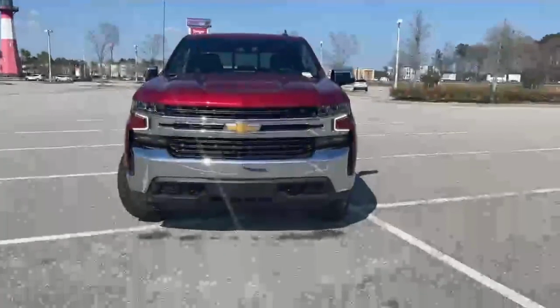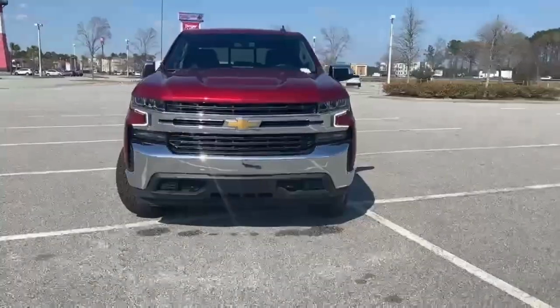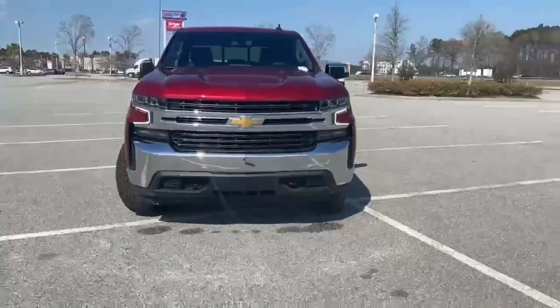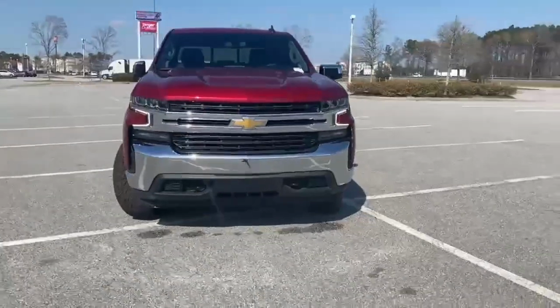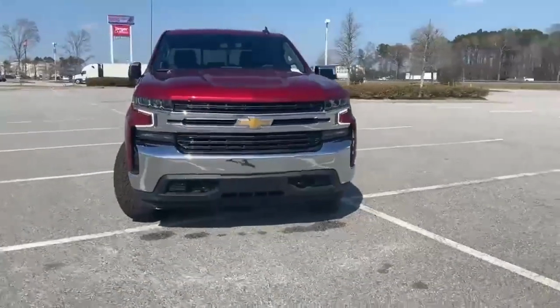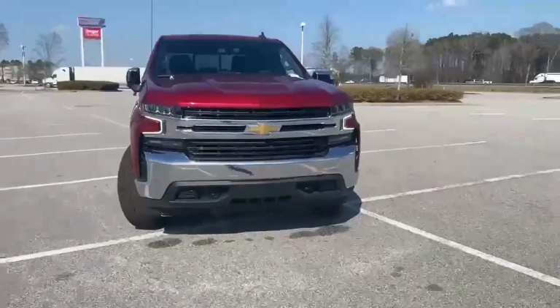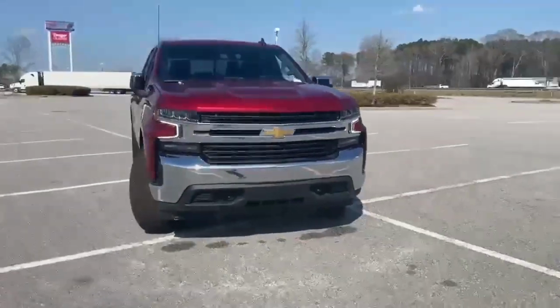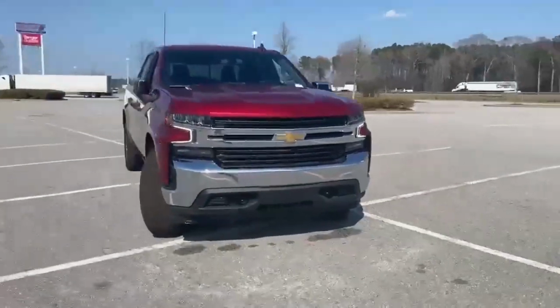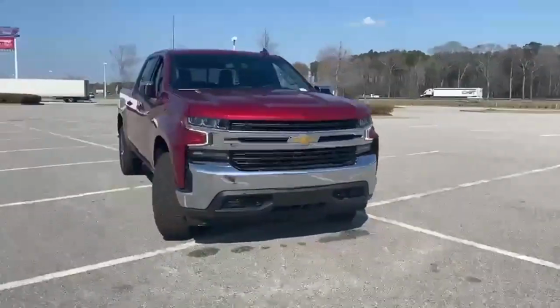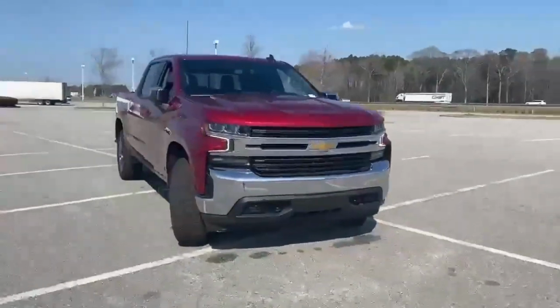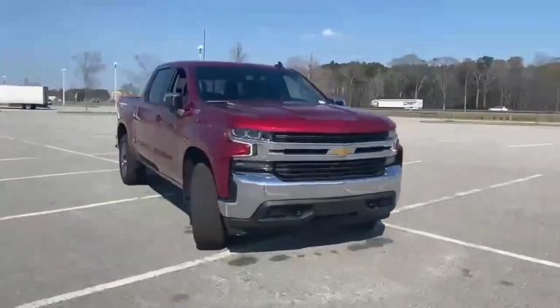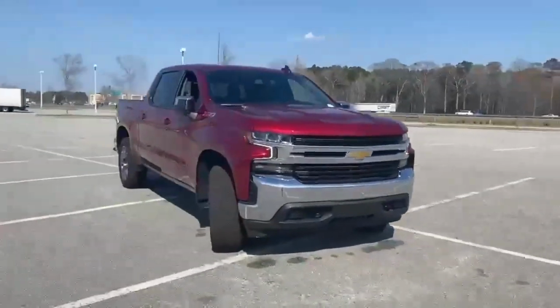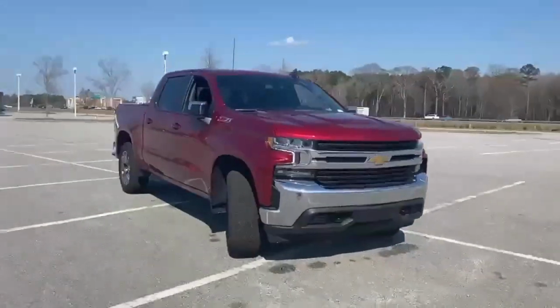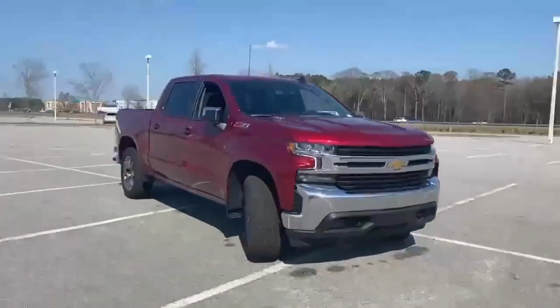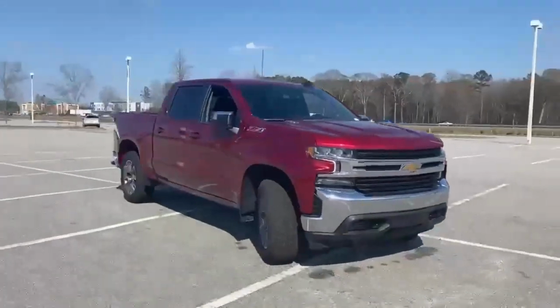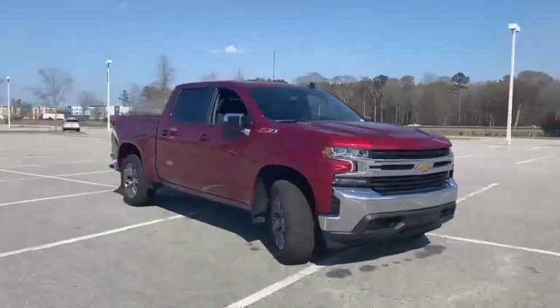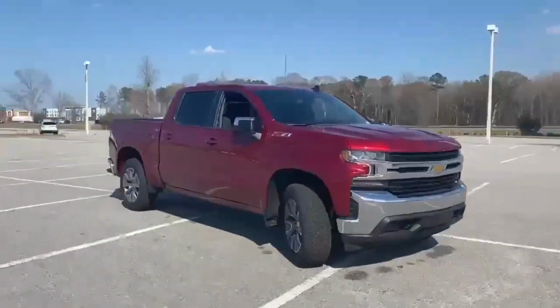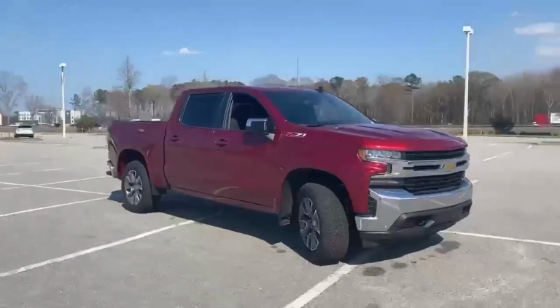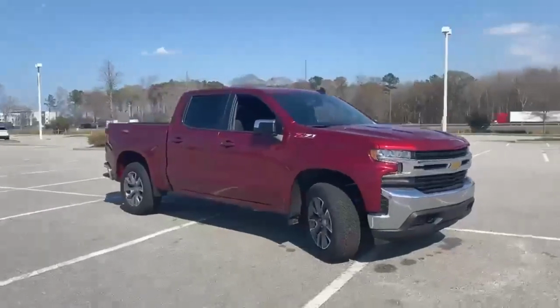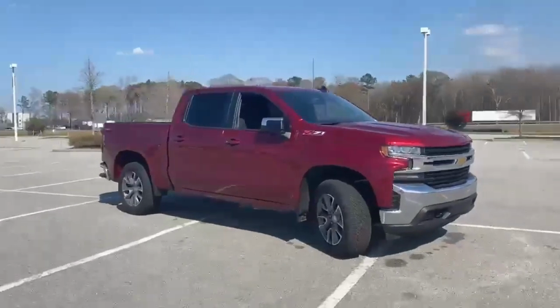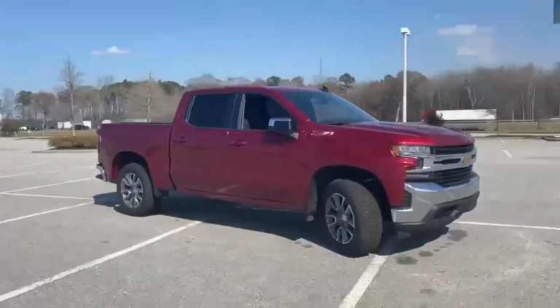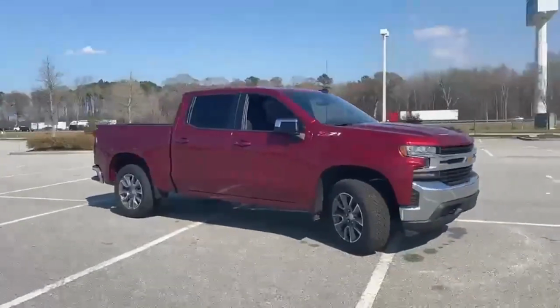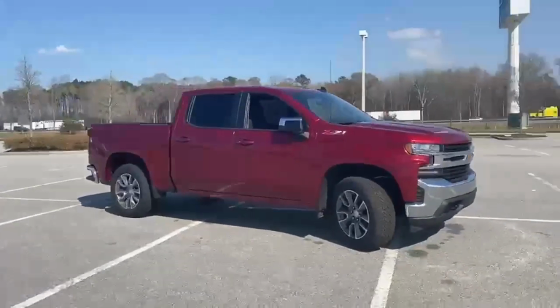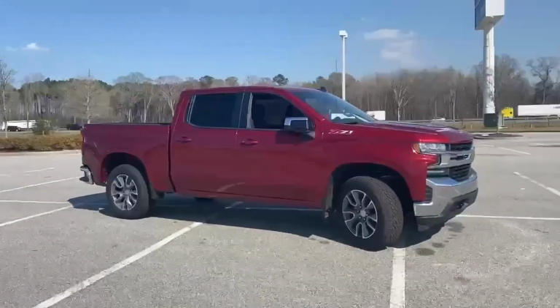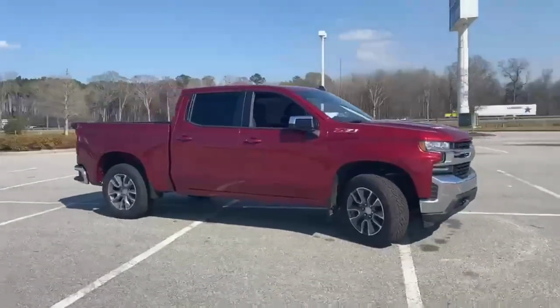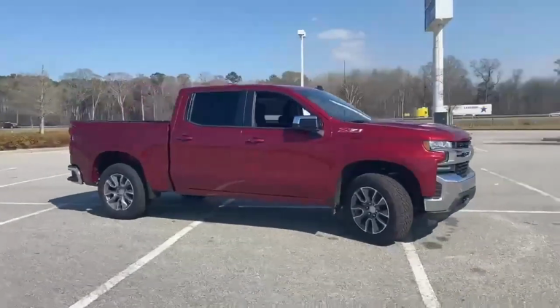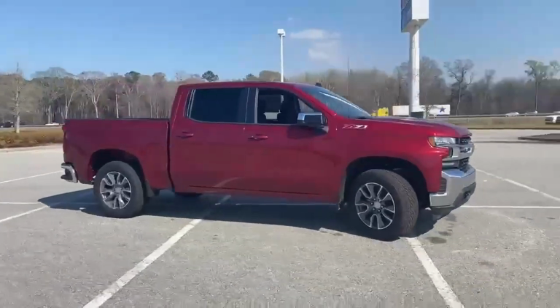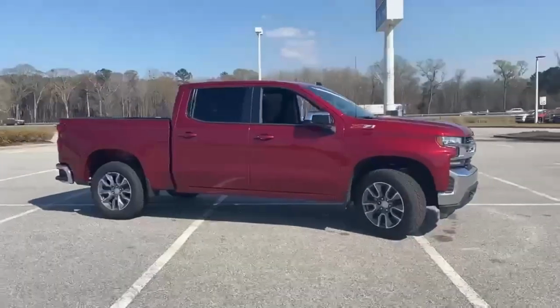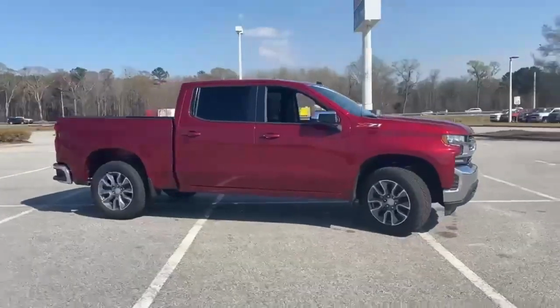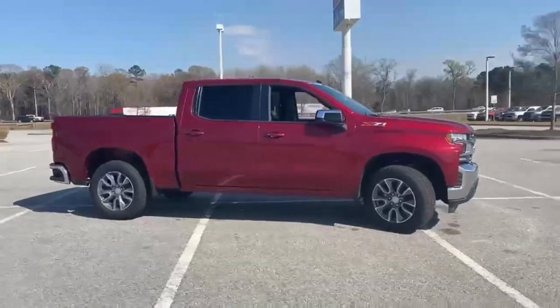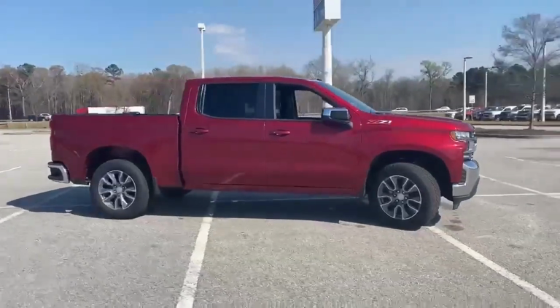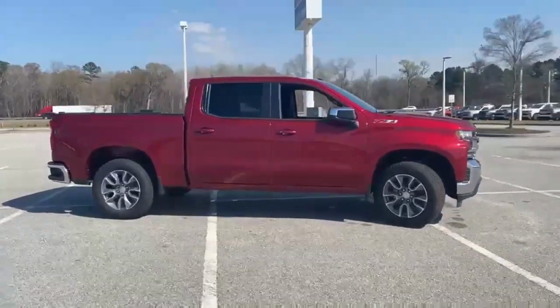Here's a 2021 Chevrolet Silverado 1500. When your livelihood depends on whether your truck can handle the load, this is the one to buy.